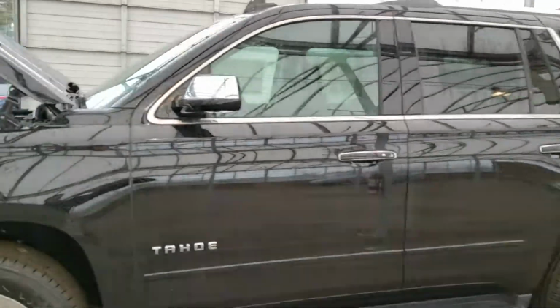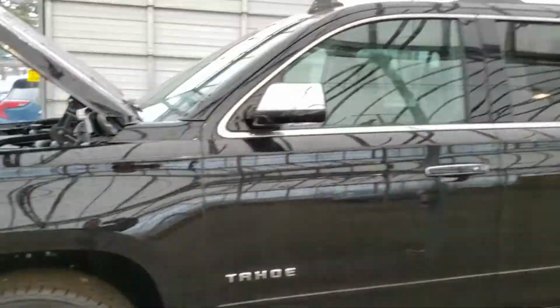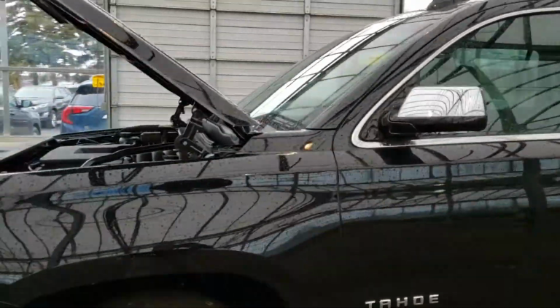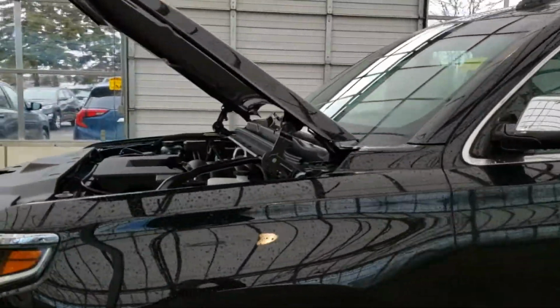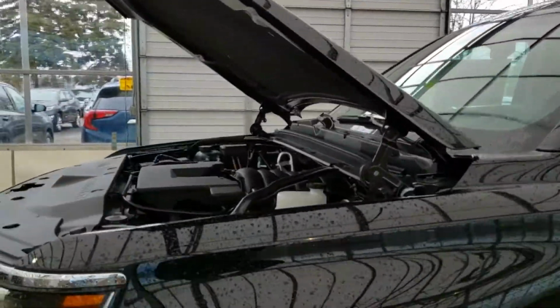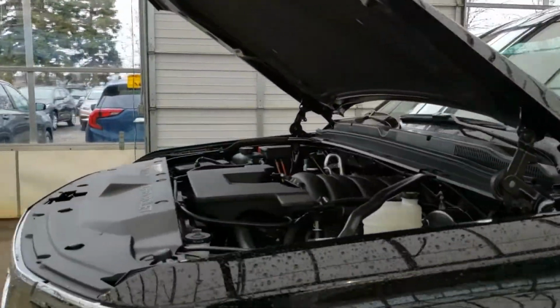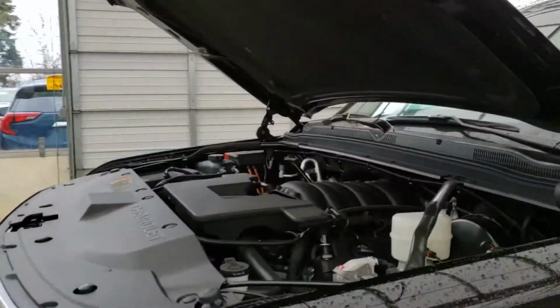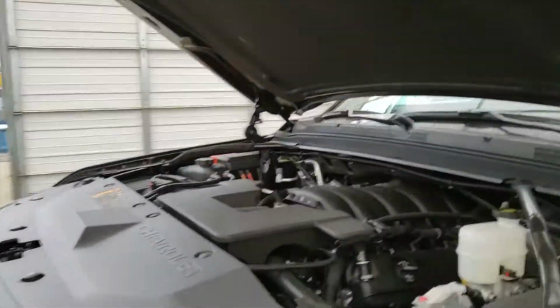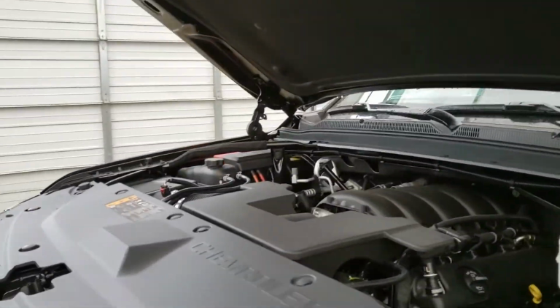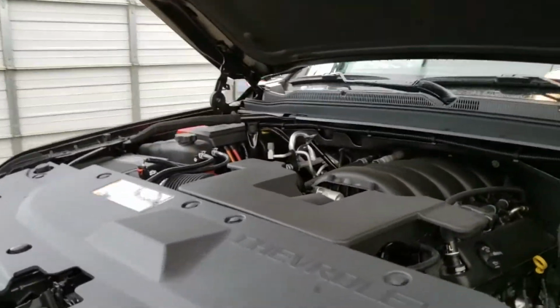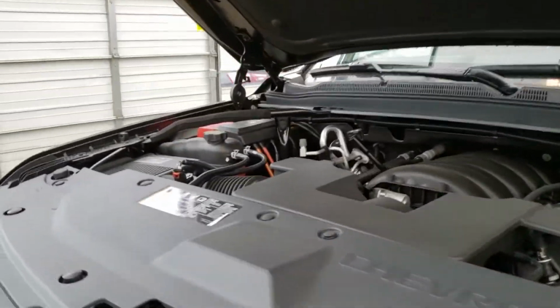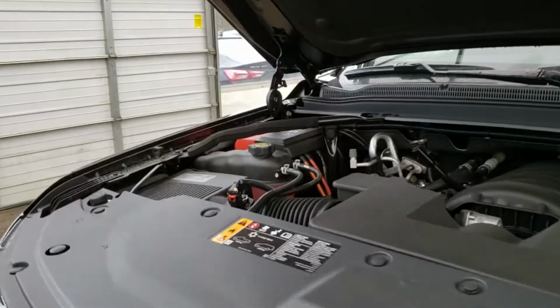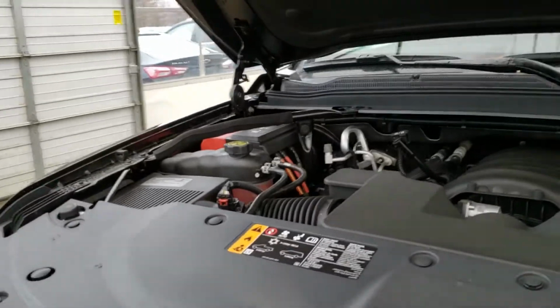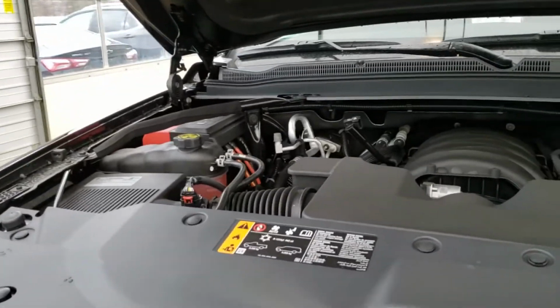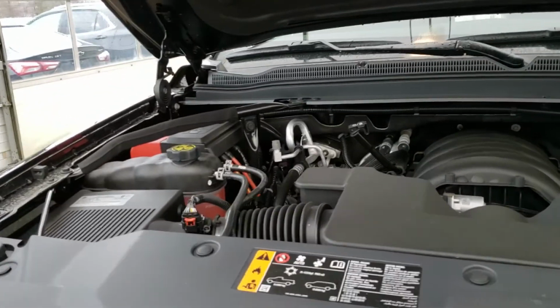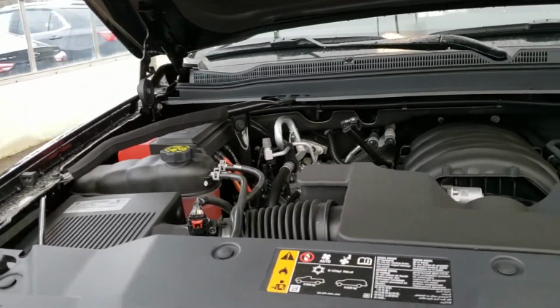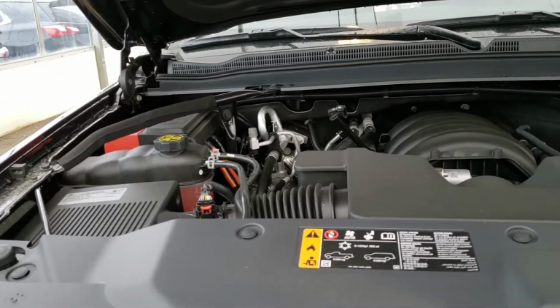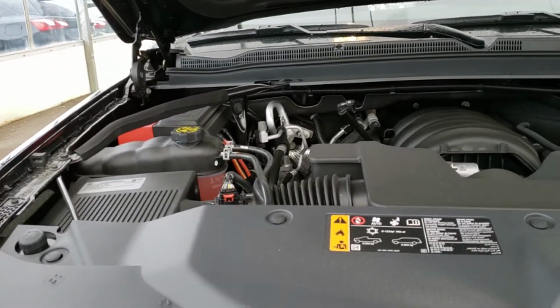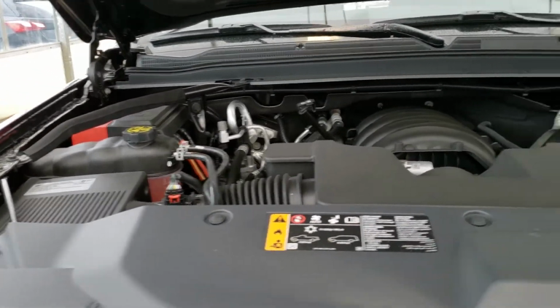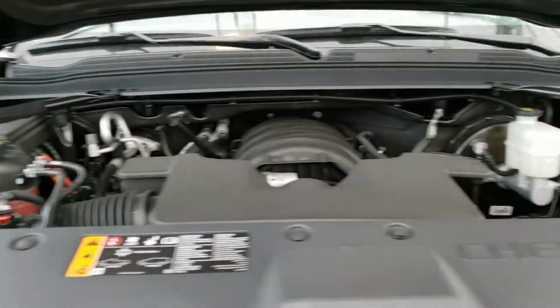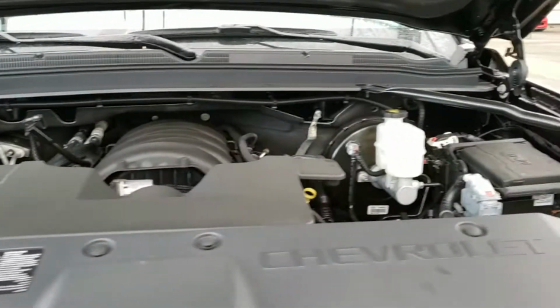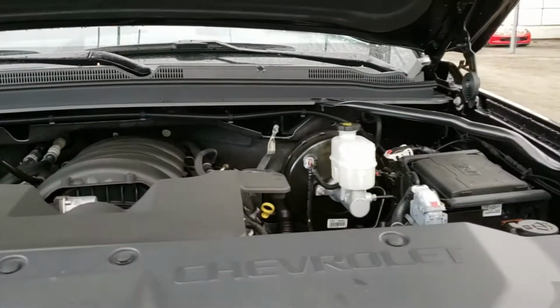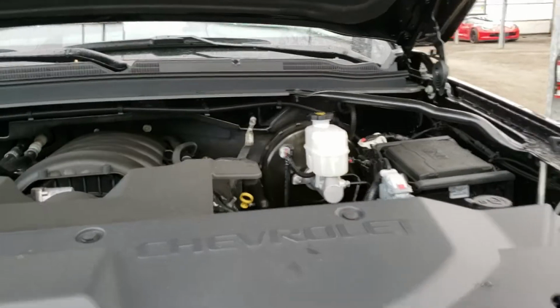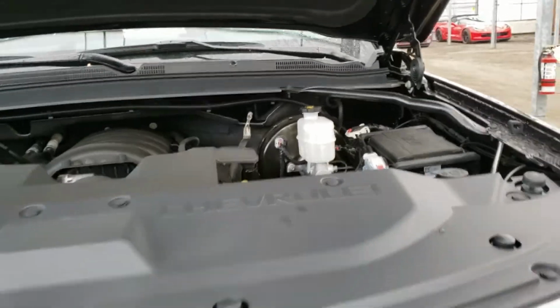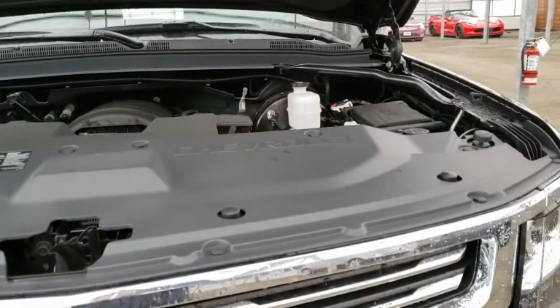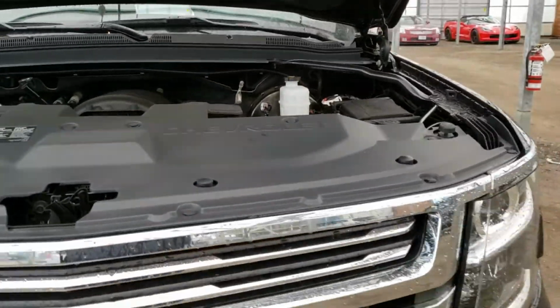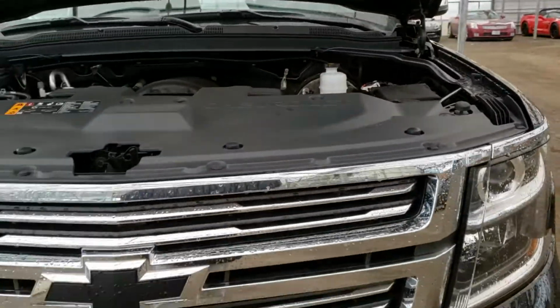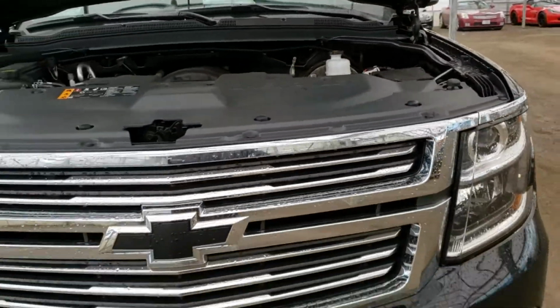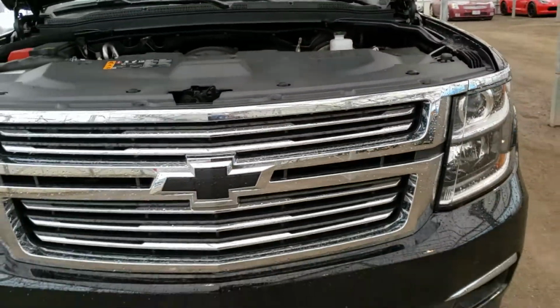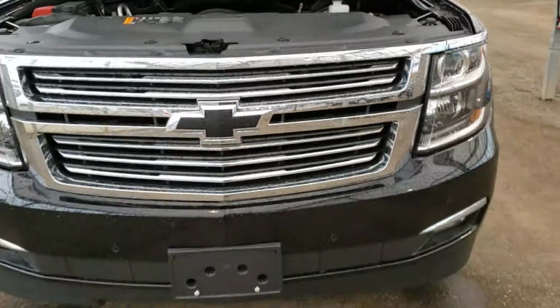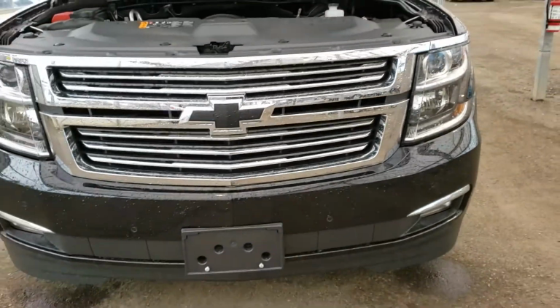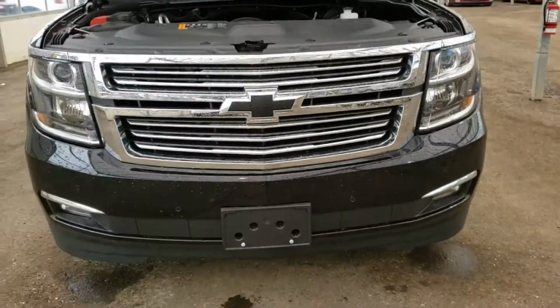It's got a 5.3 liter V8 engine which carries about 355 horsepower and 383 pounds of torque. There's also a six-speed automatic transmission and a four-wheel drive unit. Very sharp.